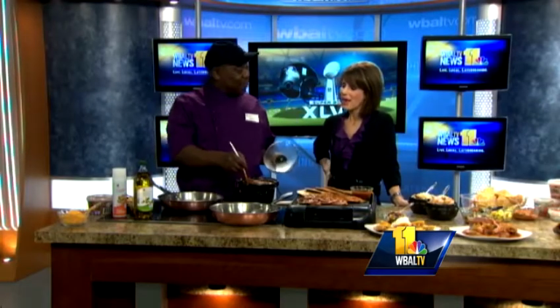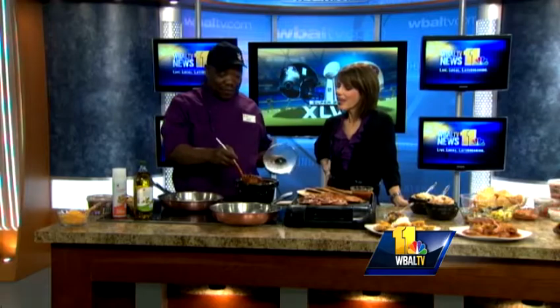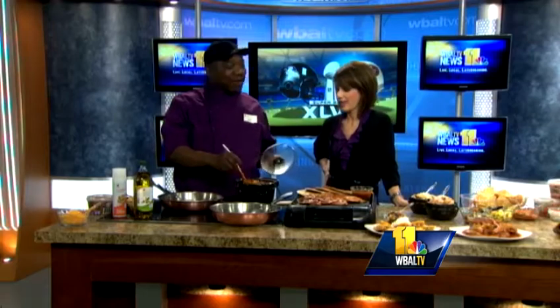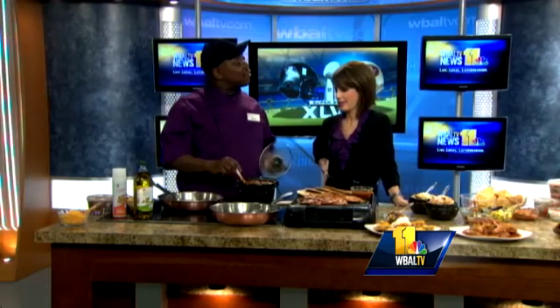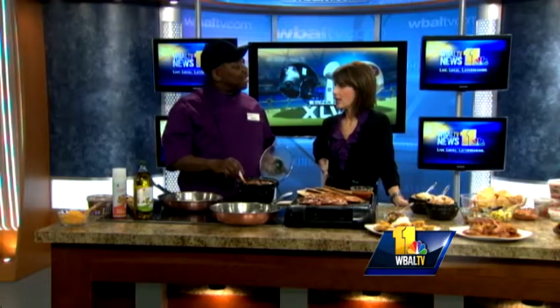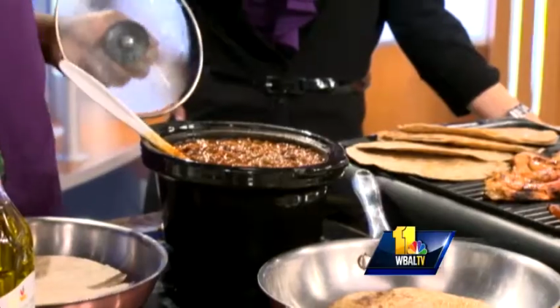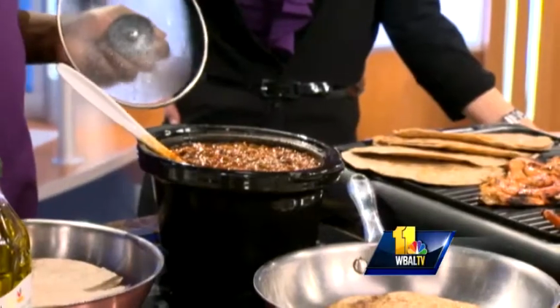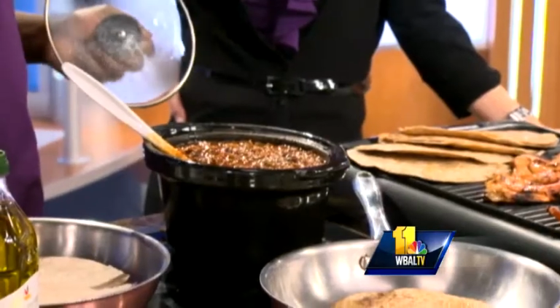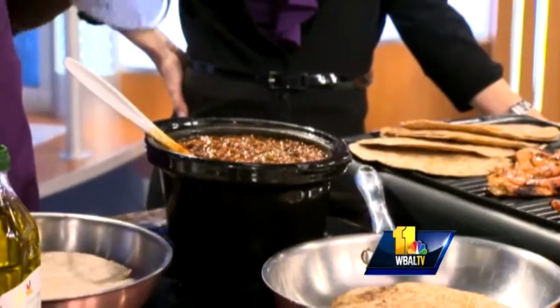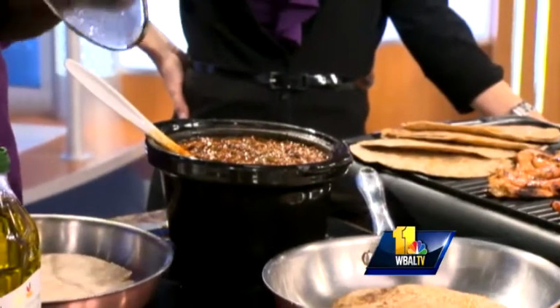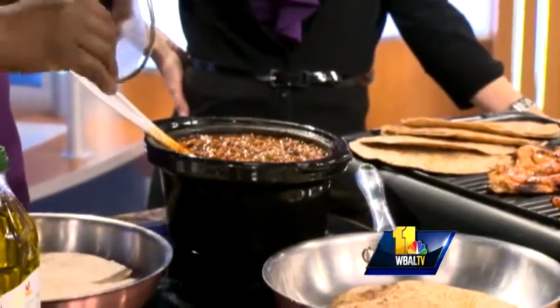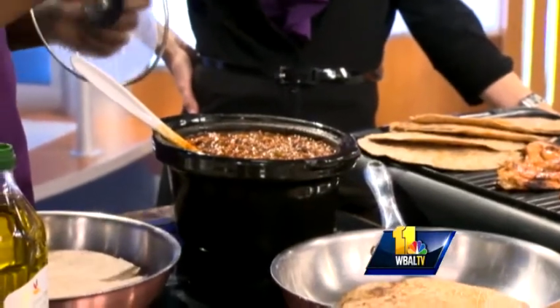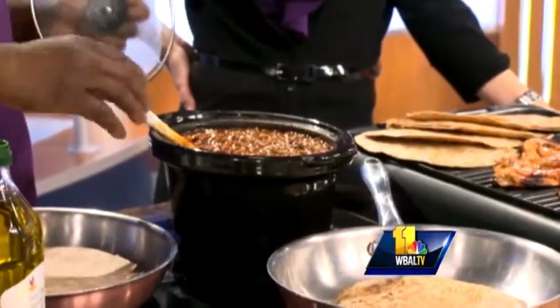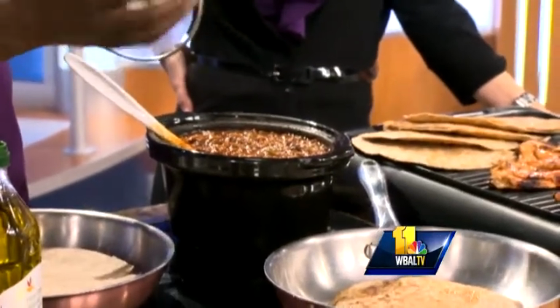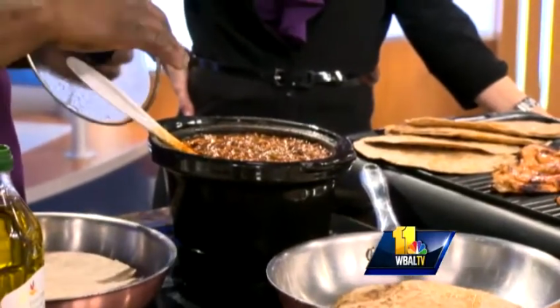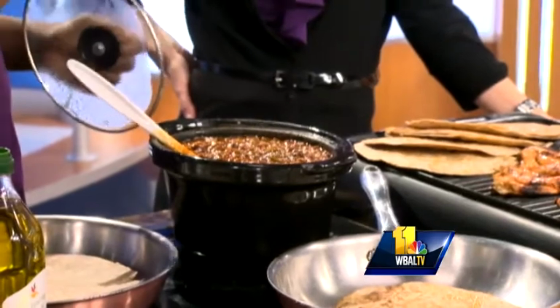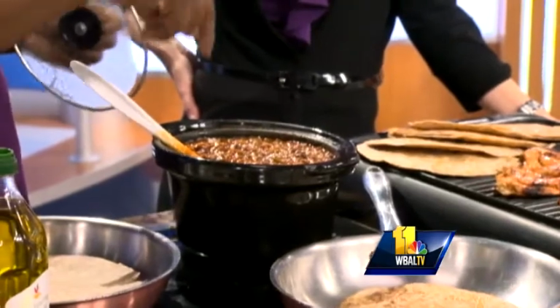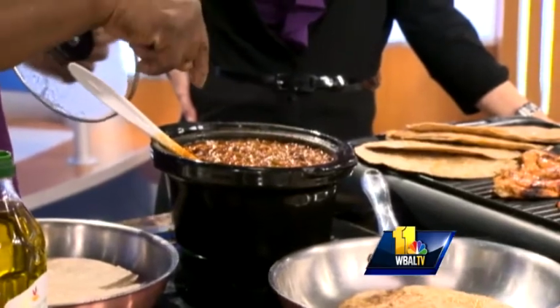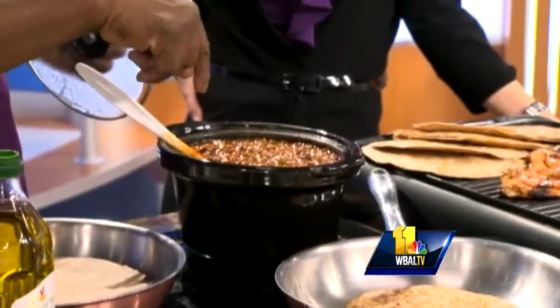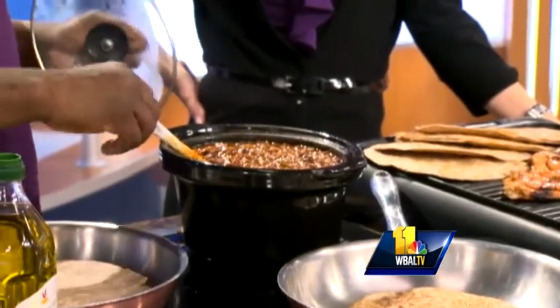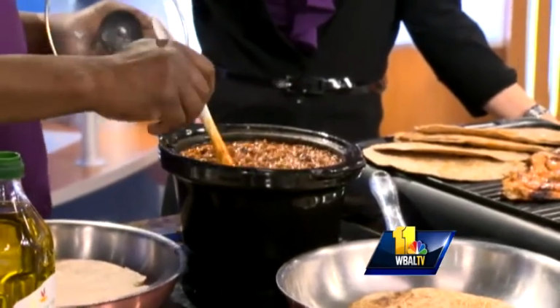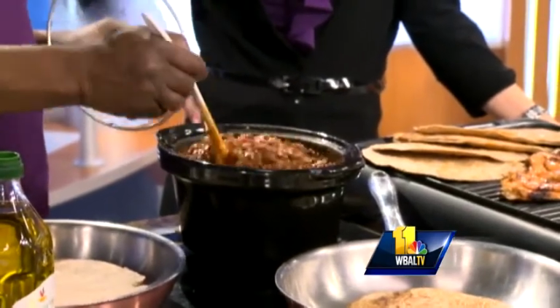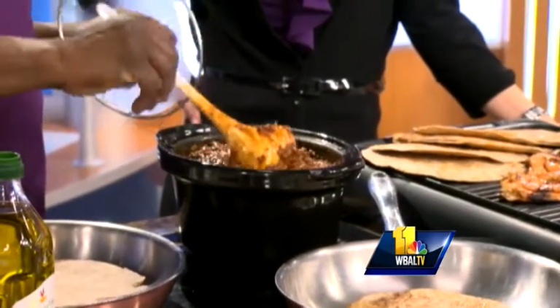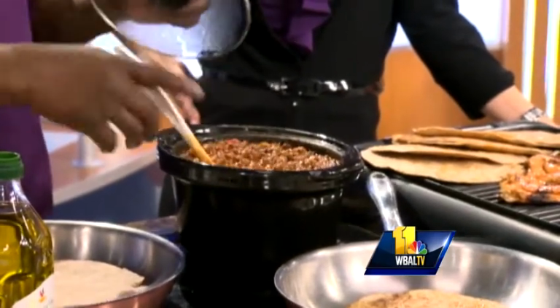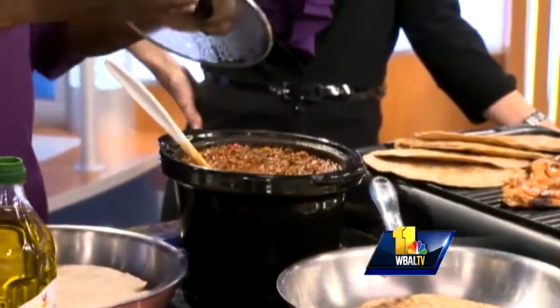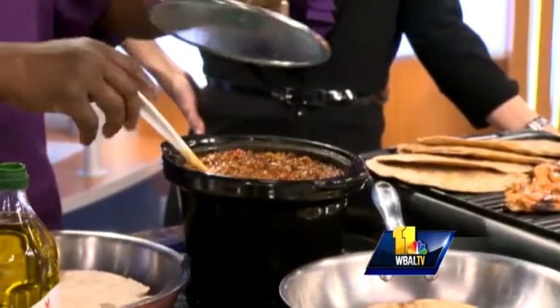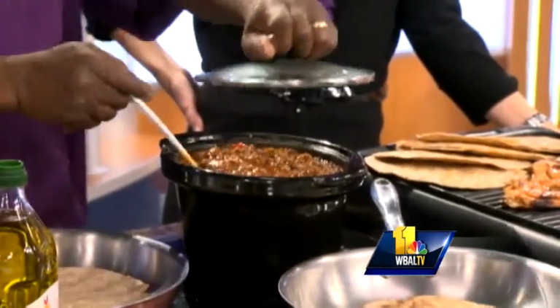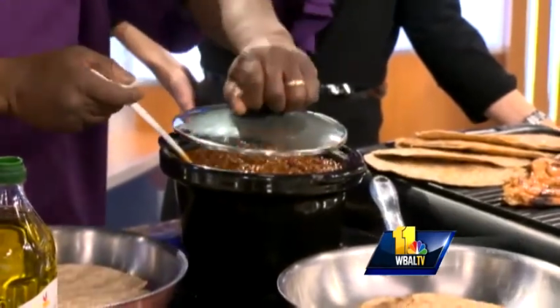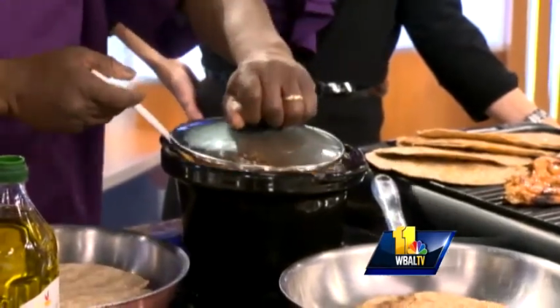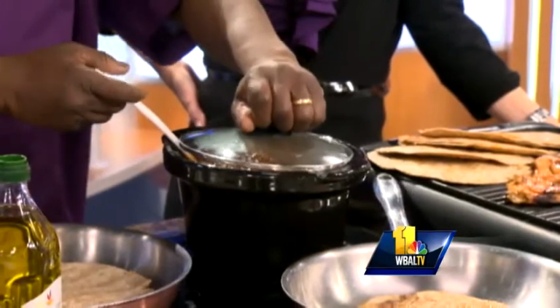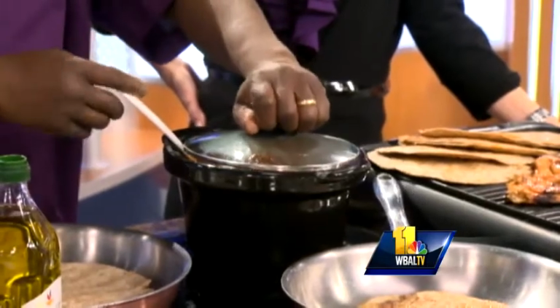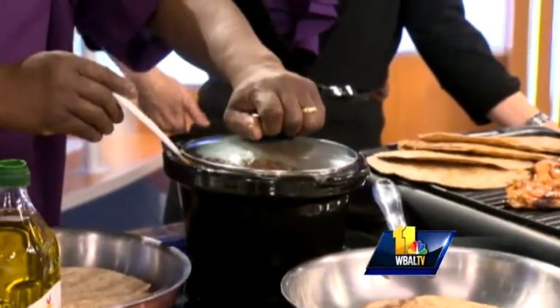Yes. Why is it healthy? Ground turkey. No oil. Browned turkey with the onions, add all the ingredients. This recipe we gave you too, which is a really good one. Just let this simmer — it'll take you about thirty-five to forty minutes. That looks good too.